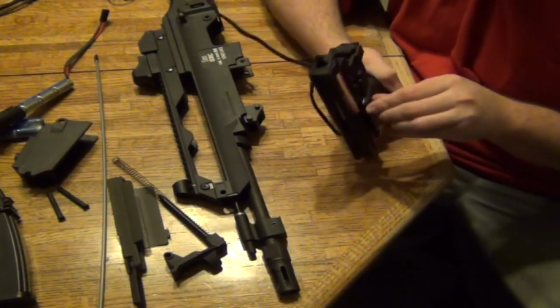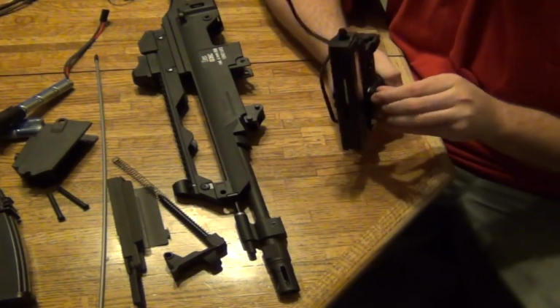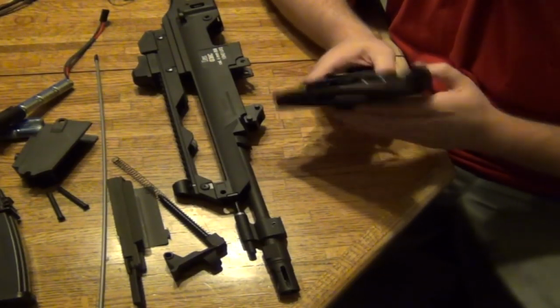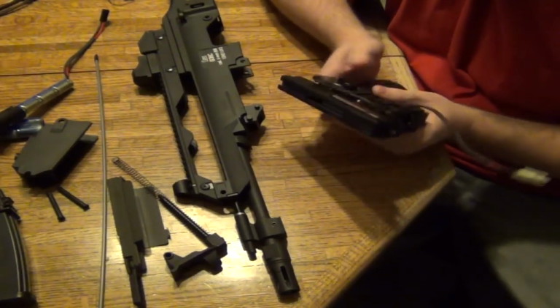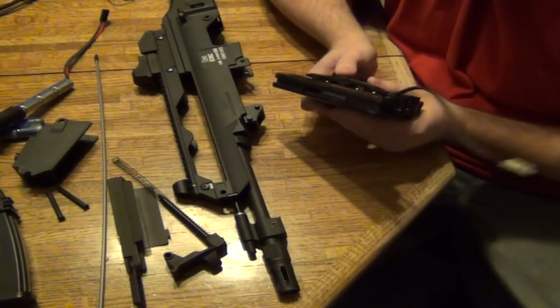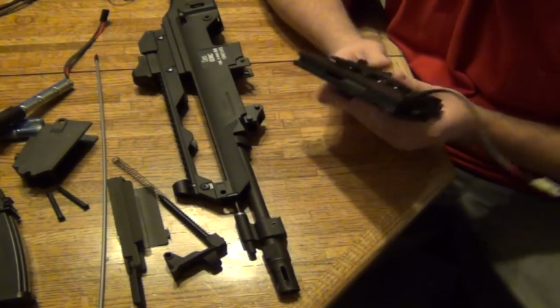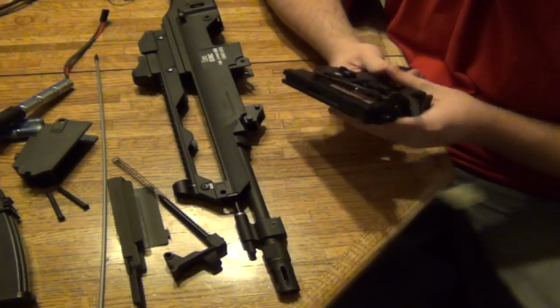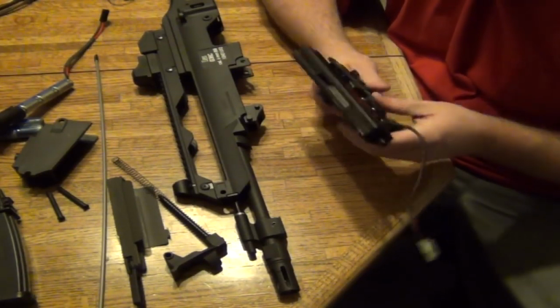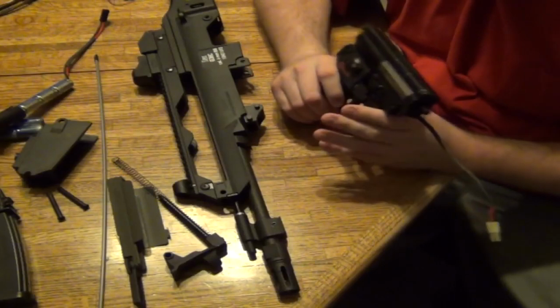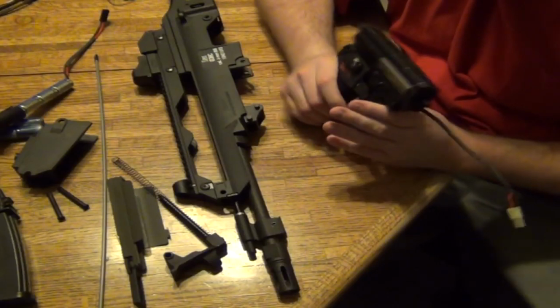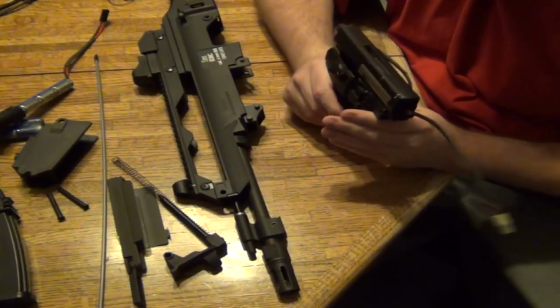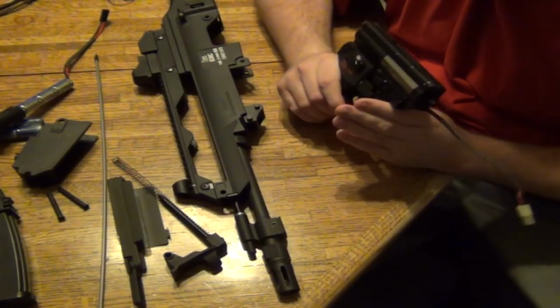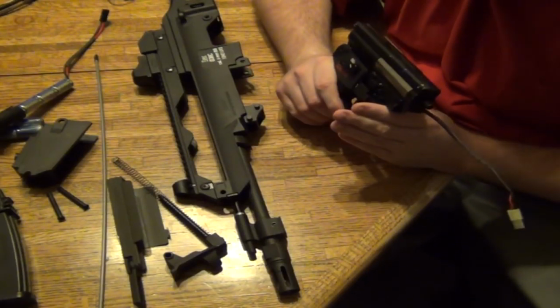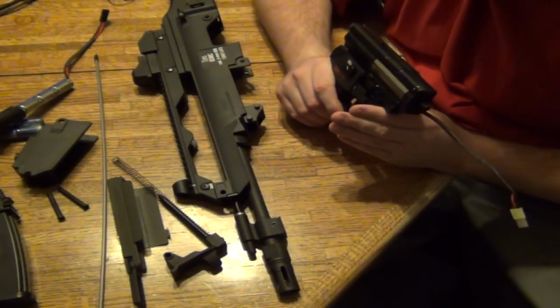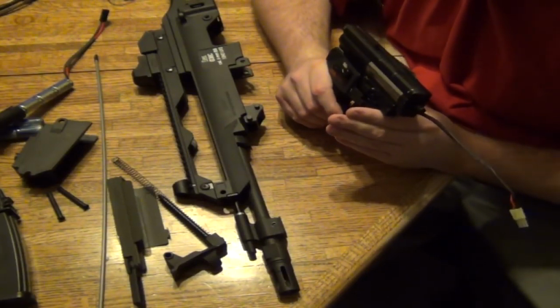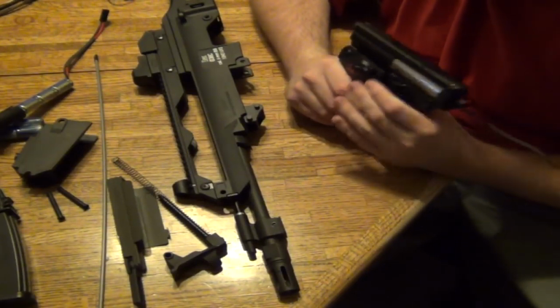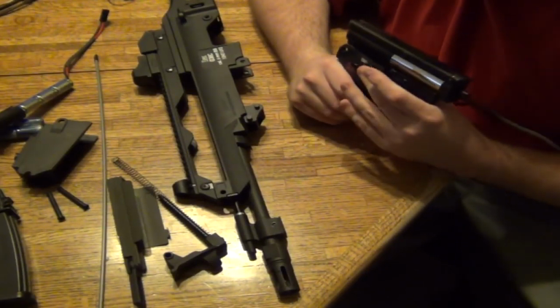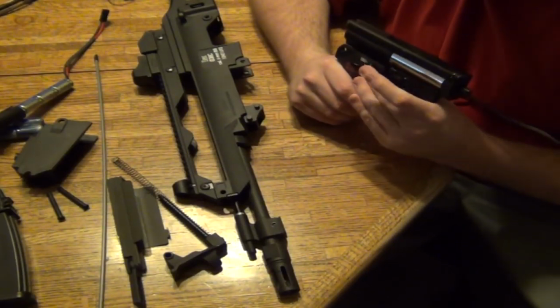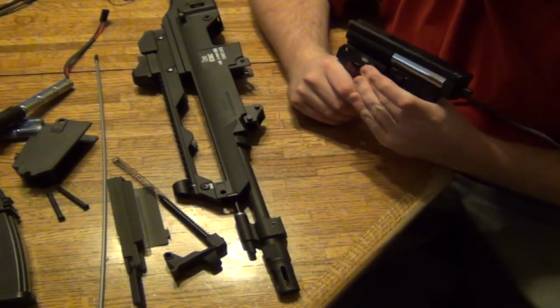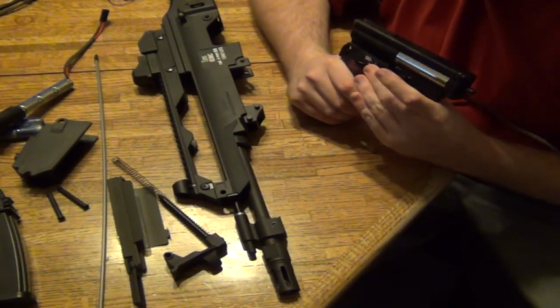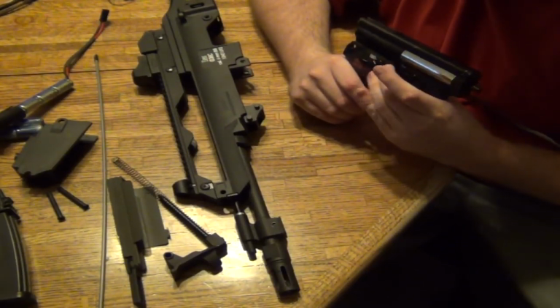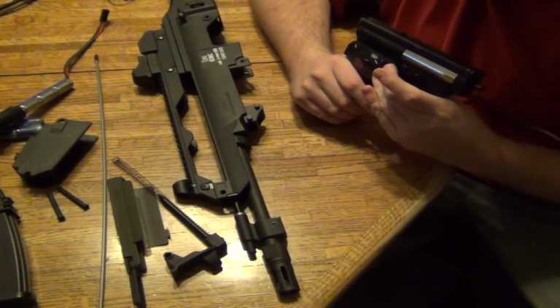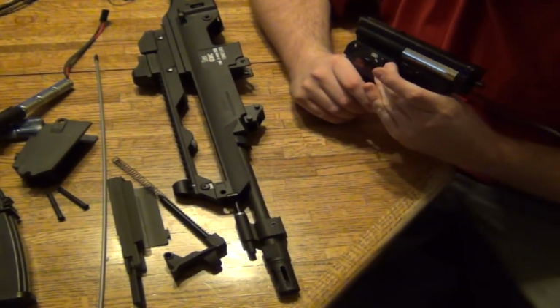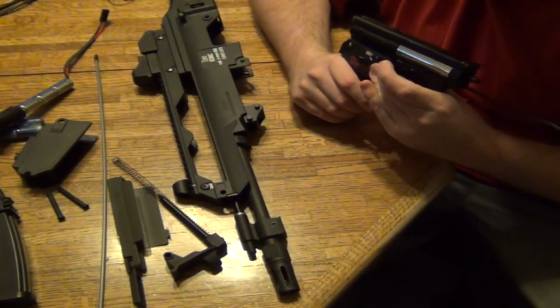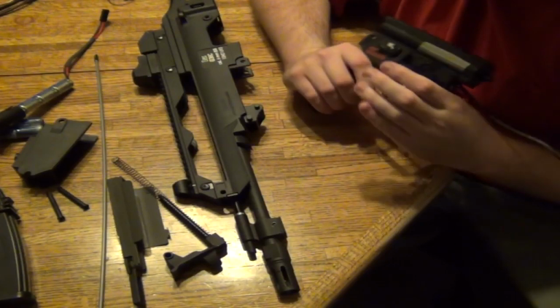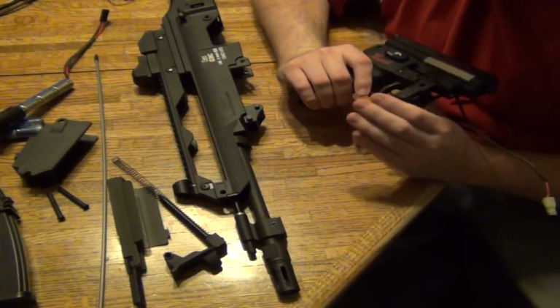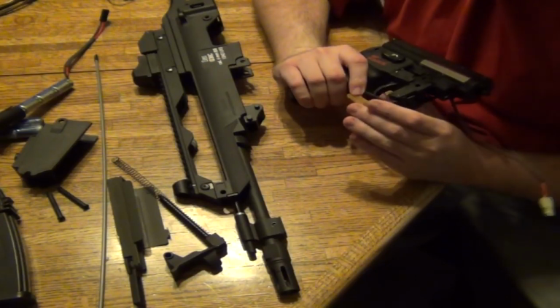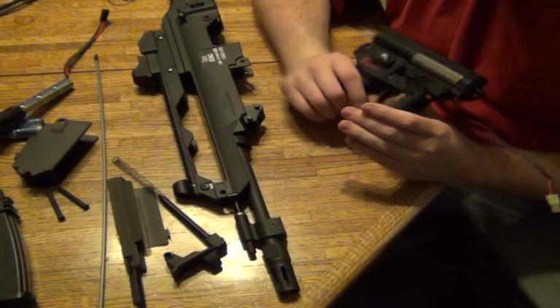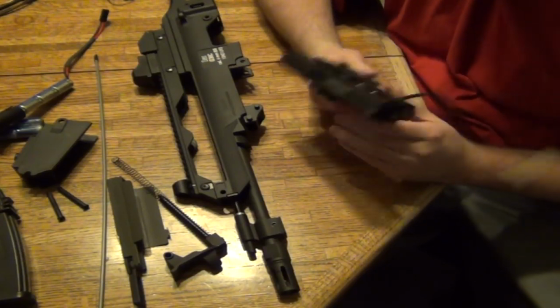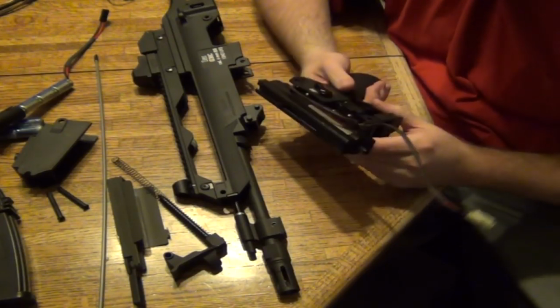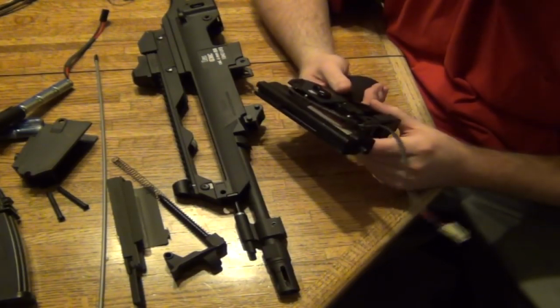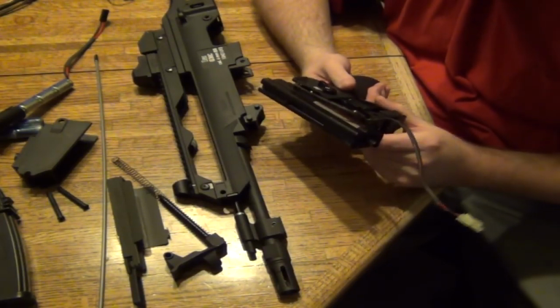Sometimes there is a little hex screw on these selector switches, and you want to tighten those so that your selector switch doesn't come off. This one is not coming off; there is no tightening needed for that. You don't have to worry about it — it's in there firmly and it's well made.